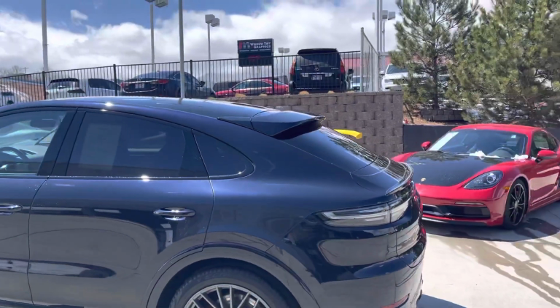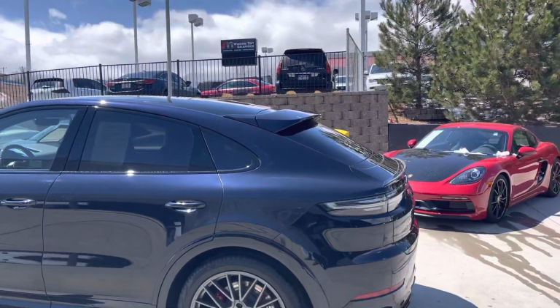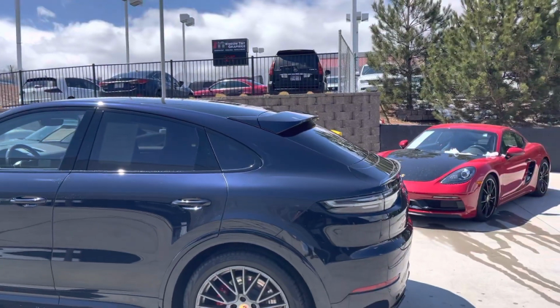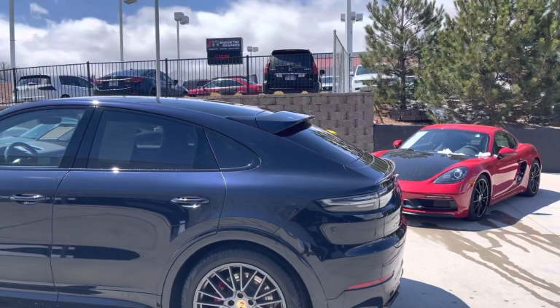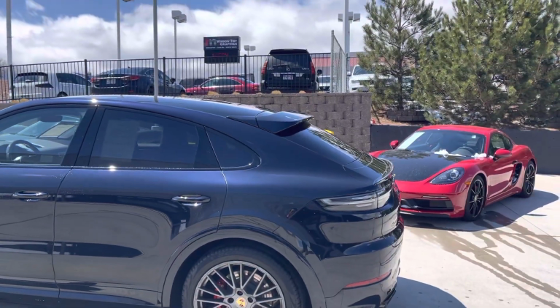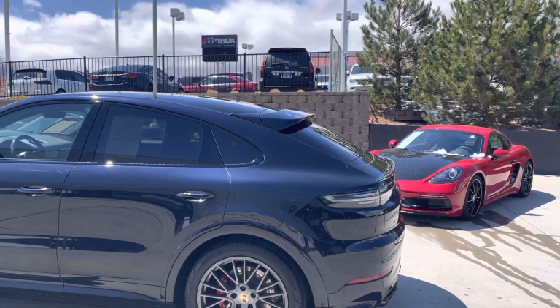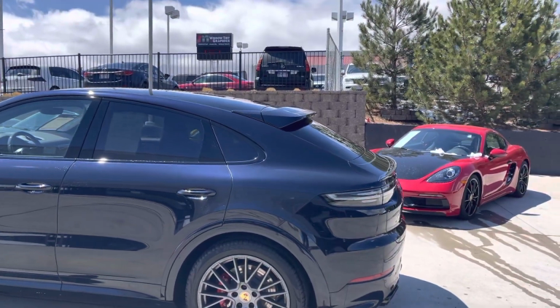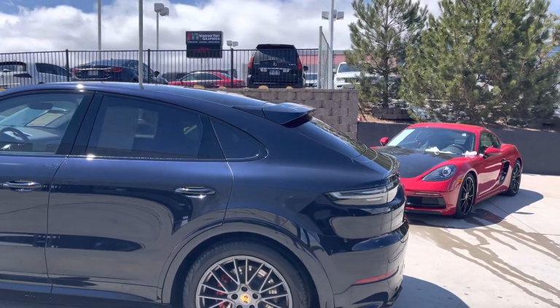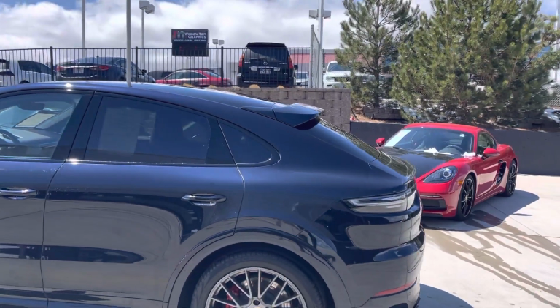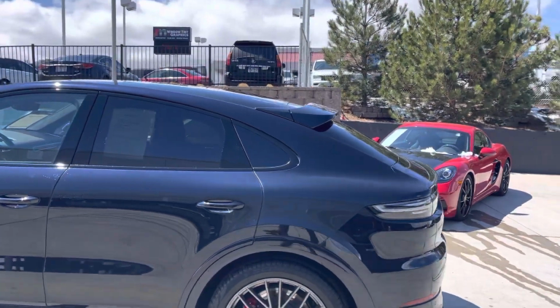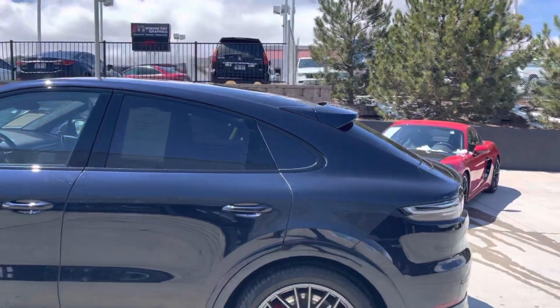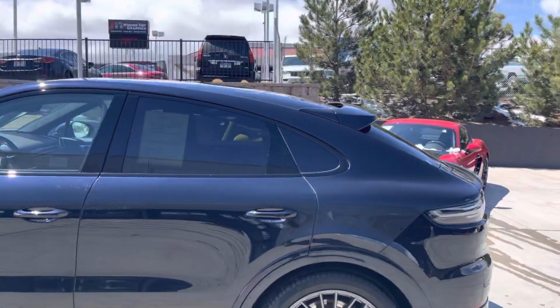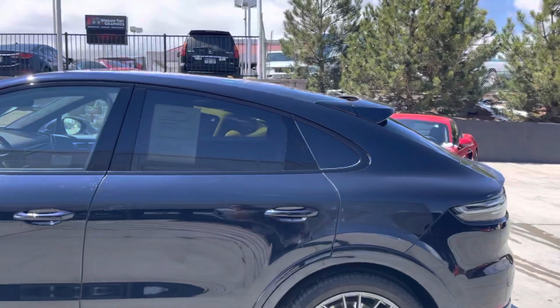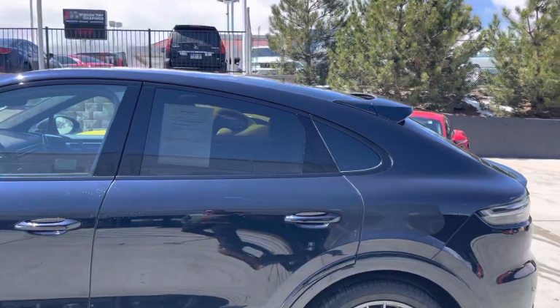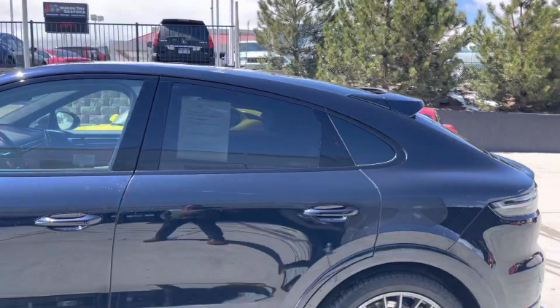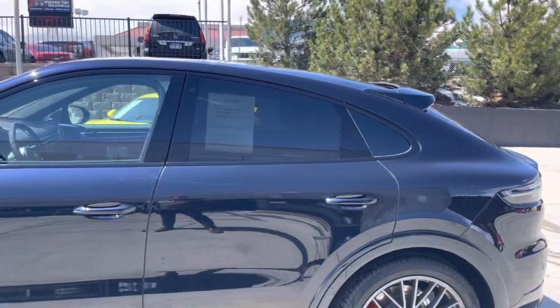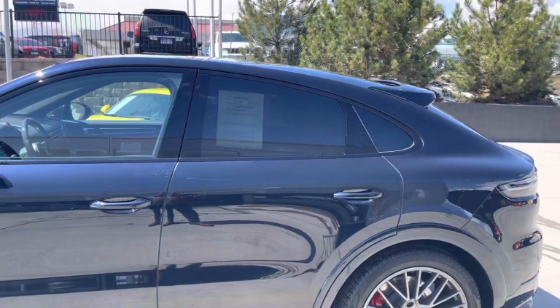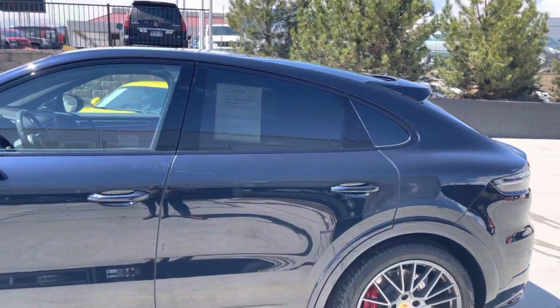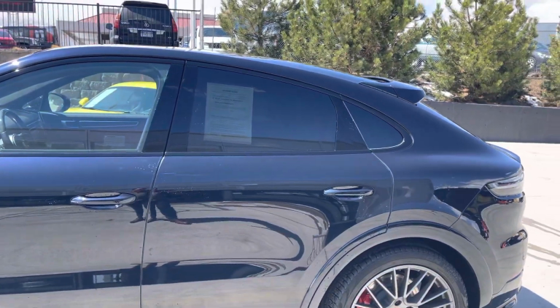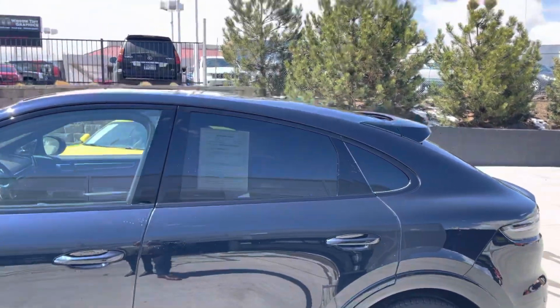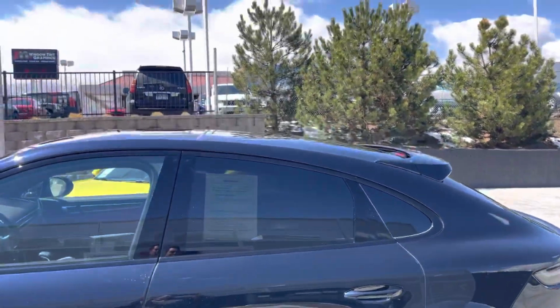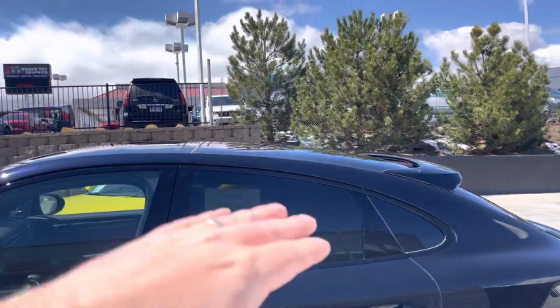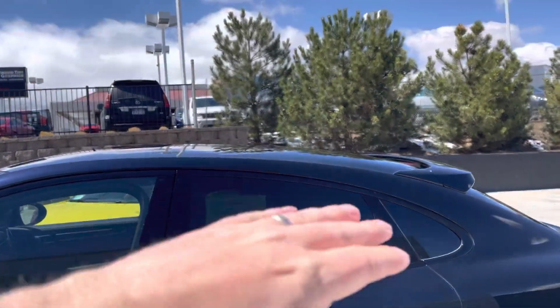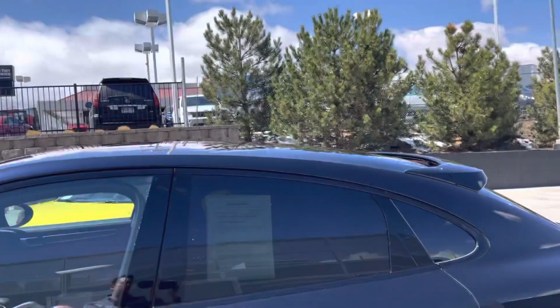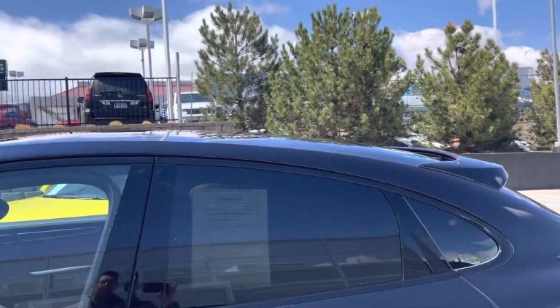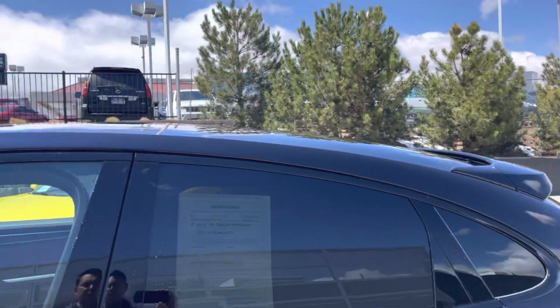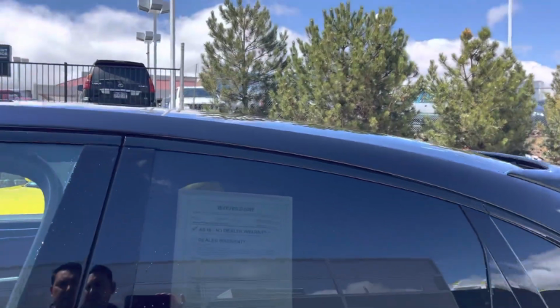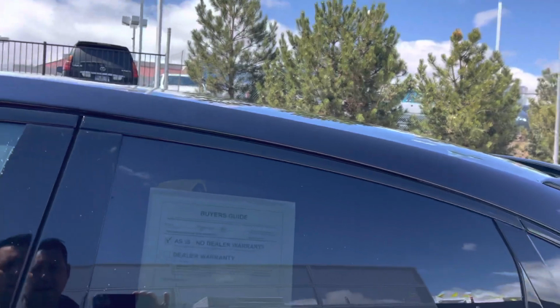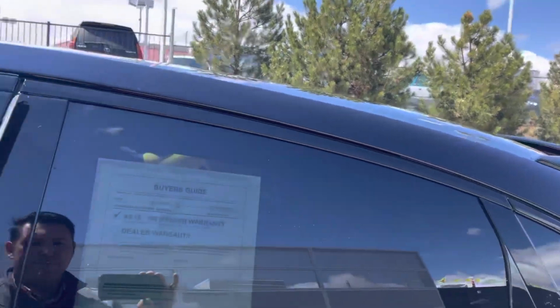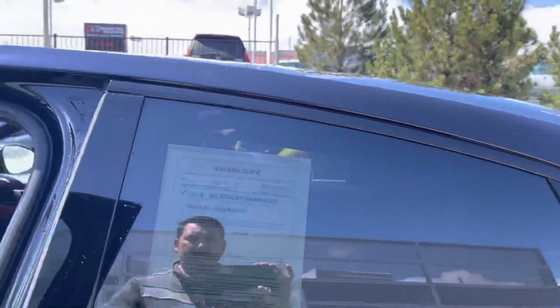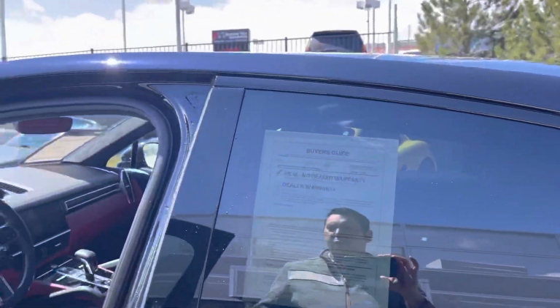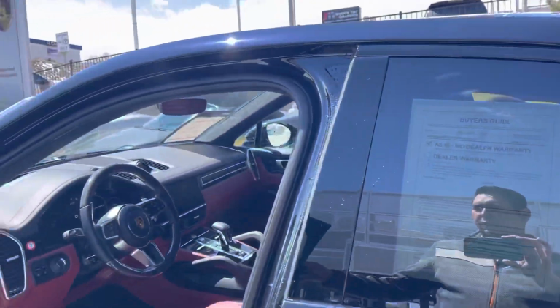The trunk space is the same except for the height. Rear seats are actually a little lower in this than they are in the standard car, so even though the roof slopes down, you still get plenty of rear headroom.